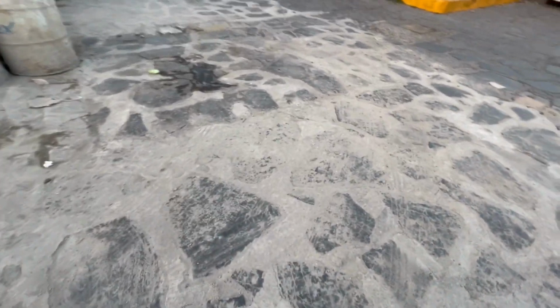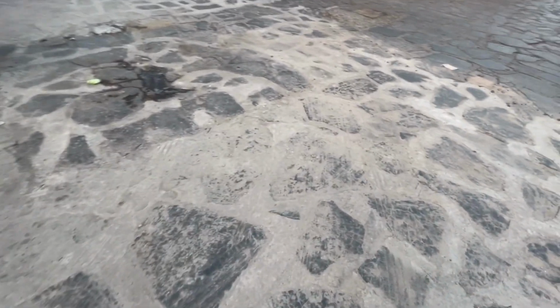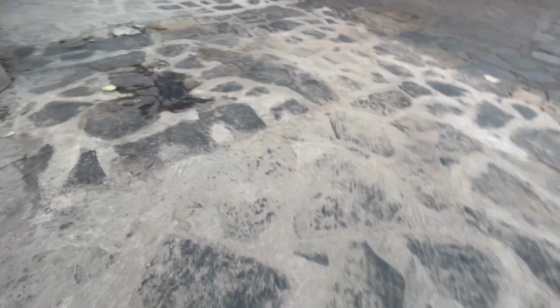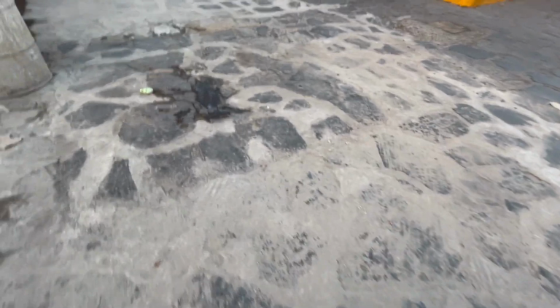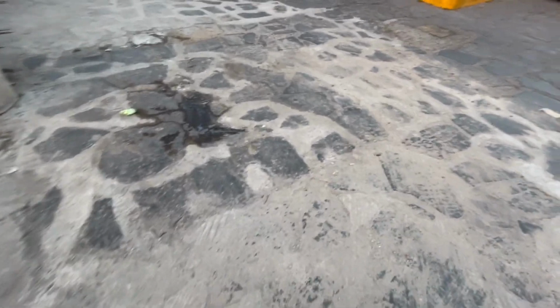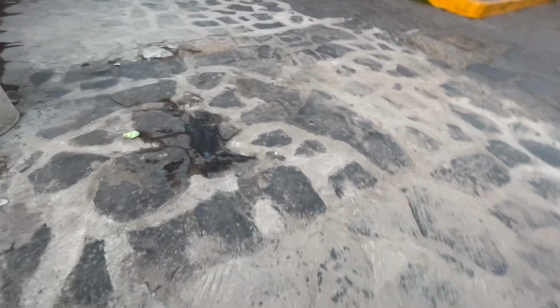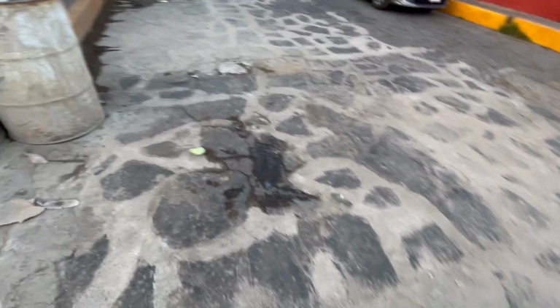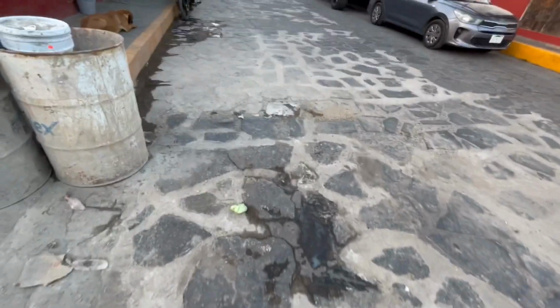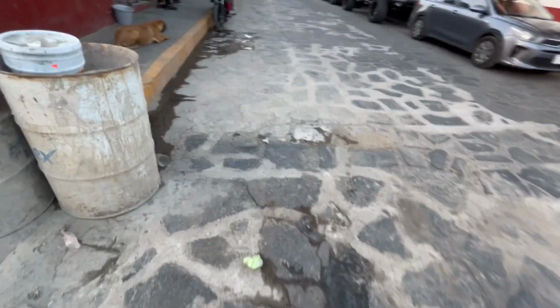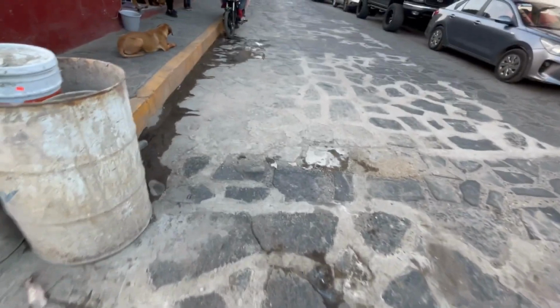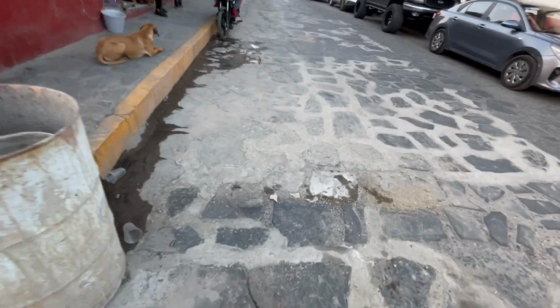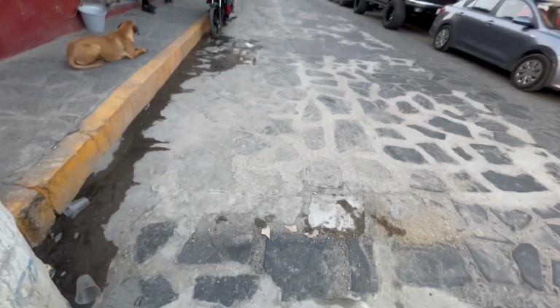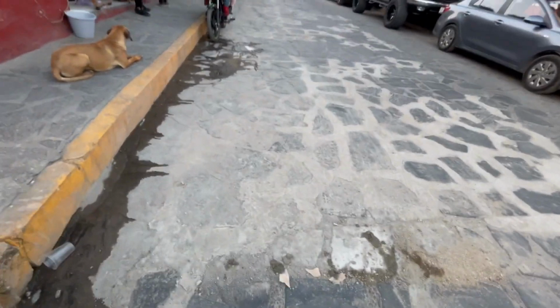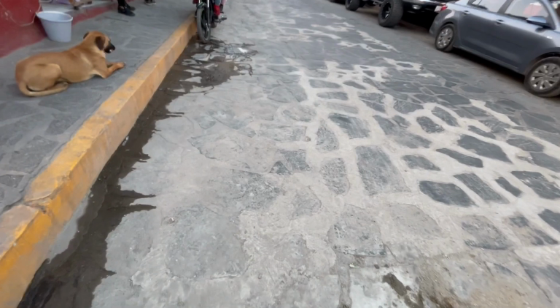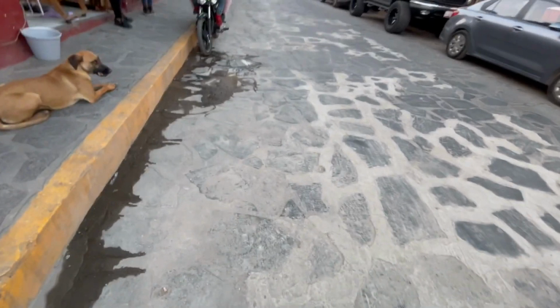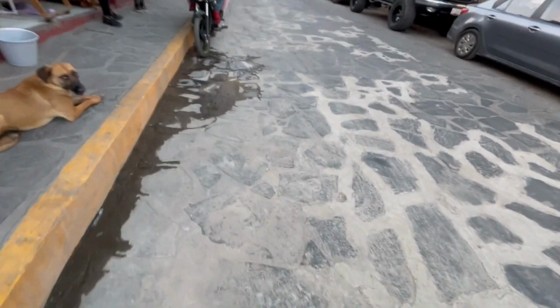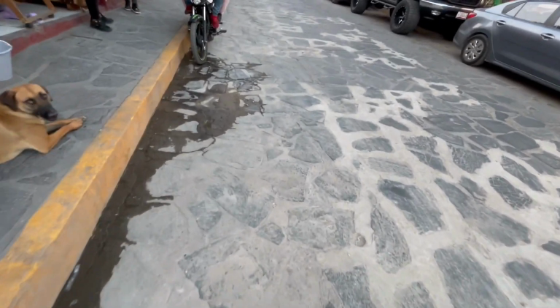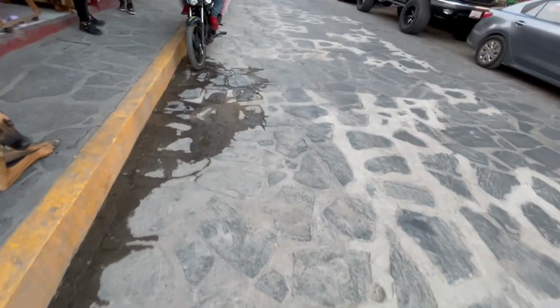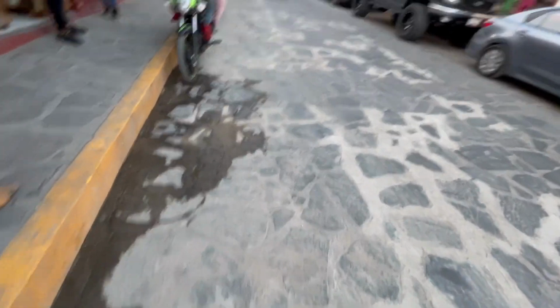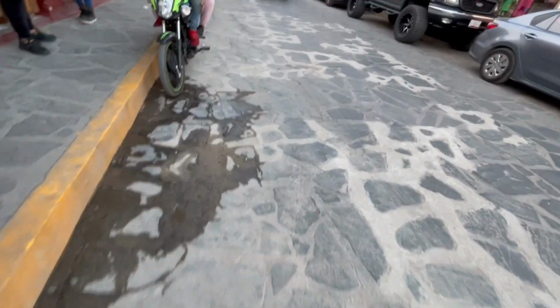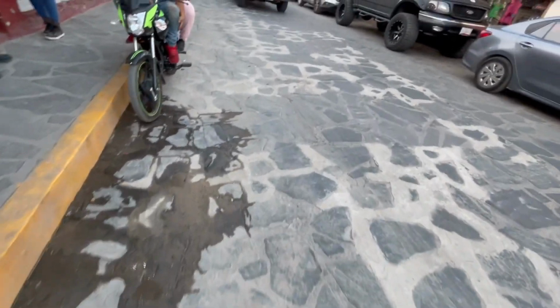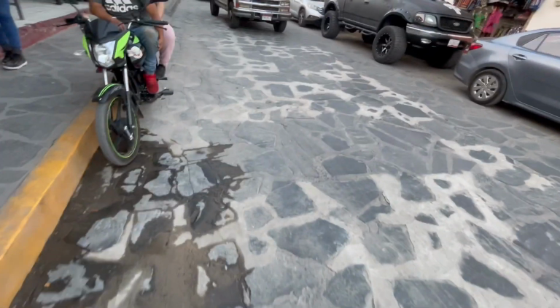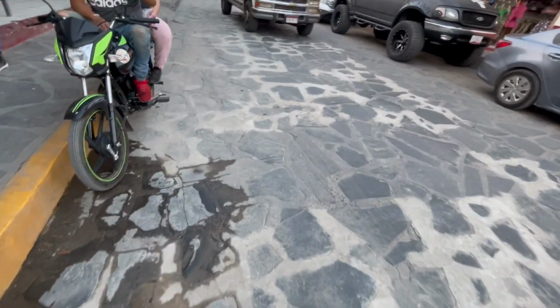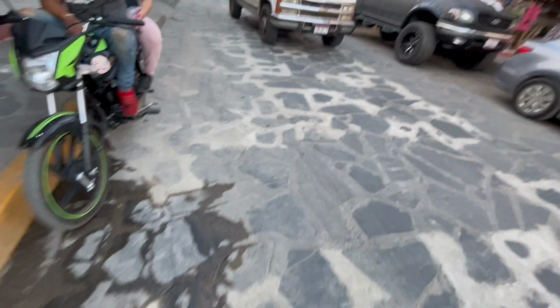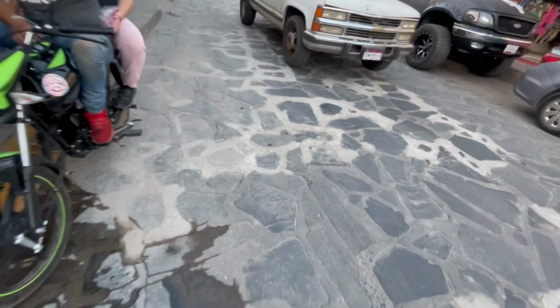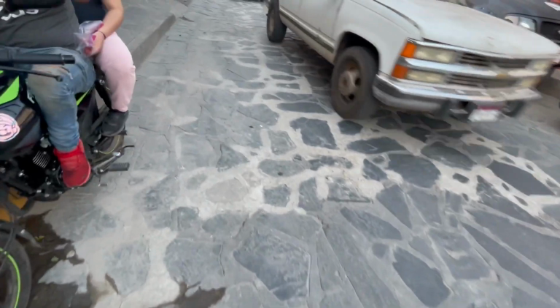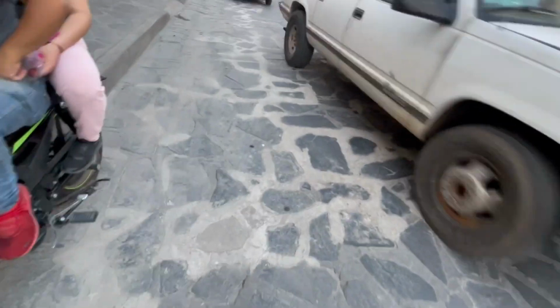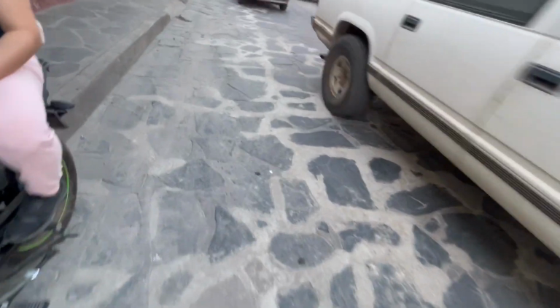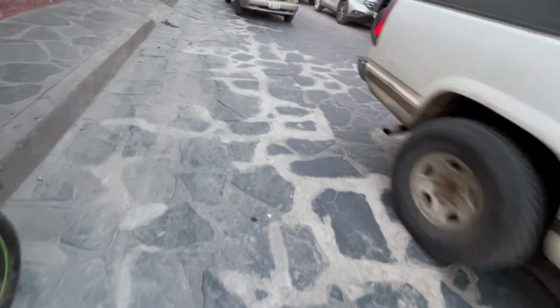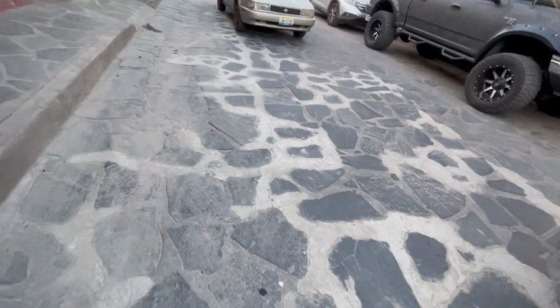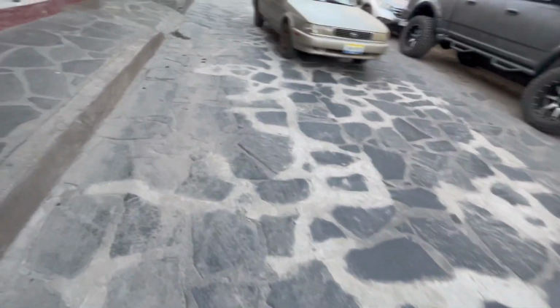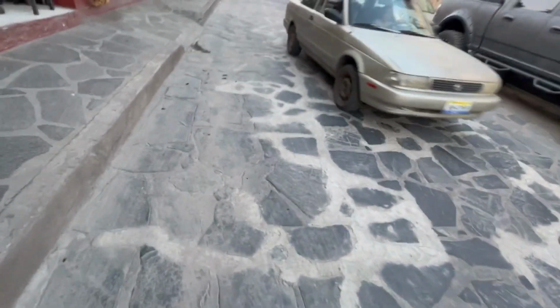This here they didn't leave for two or three days, but this here they left for quite a while. Now the traffic is on it. See the different color in the concrete?